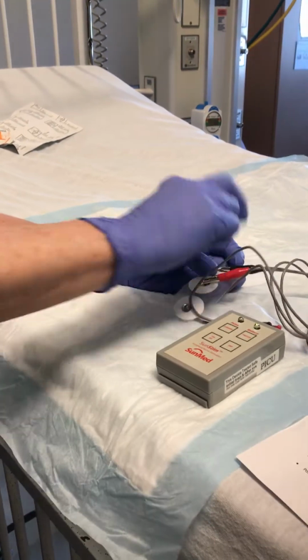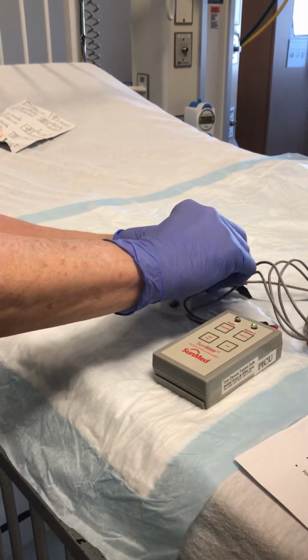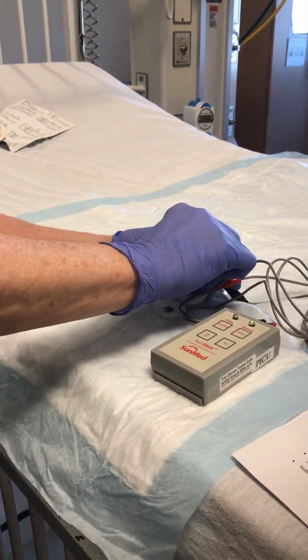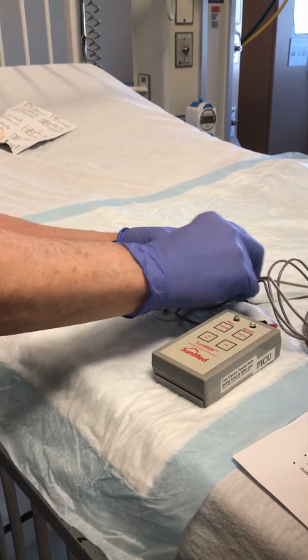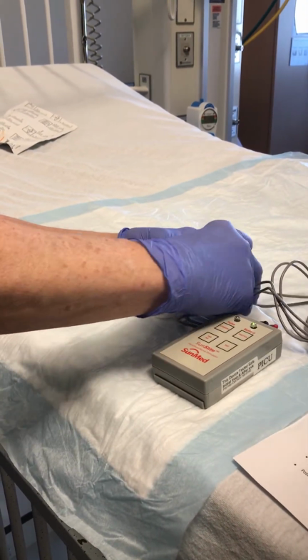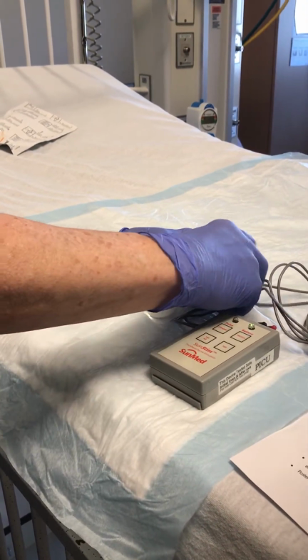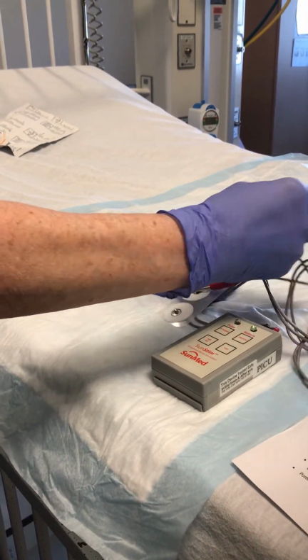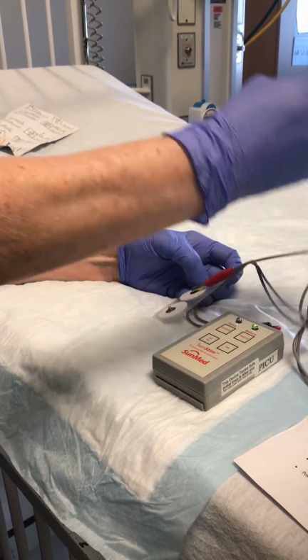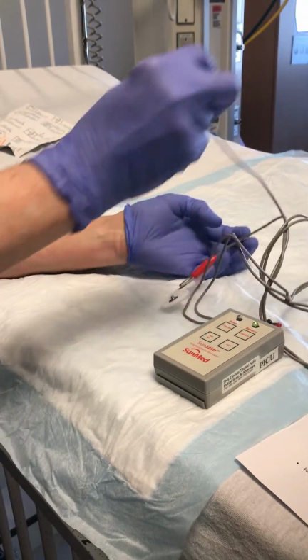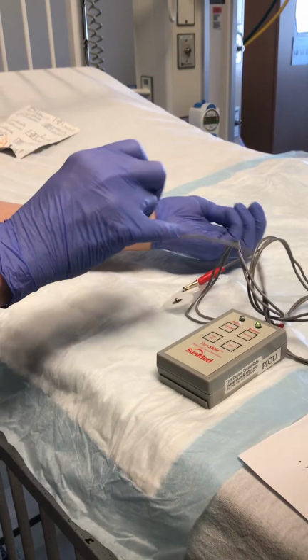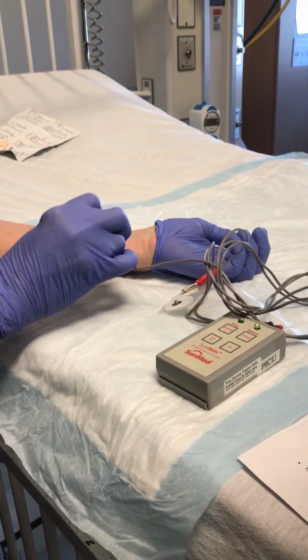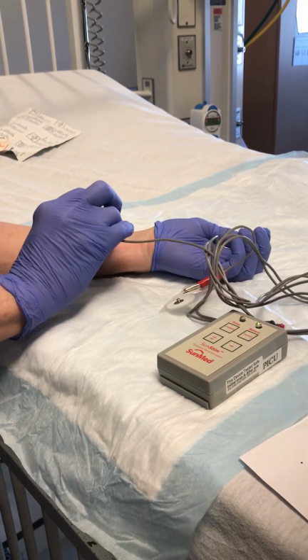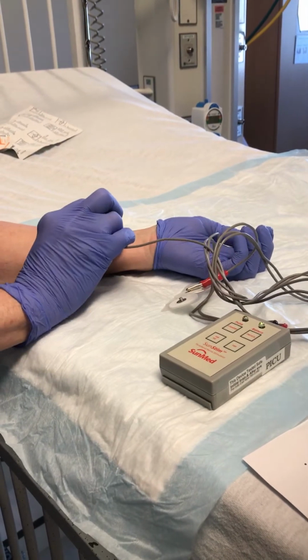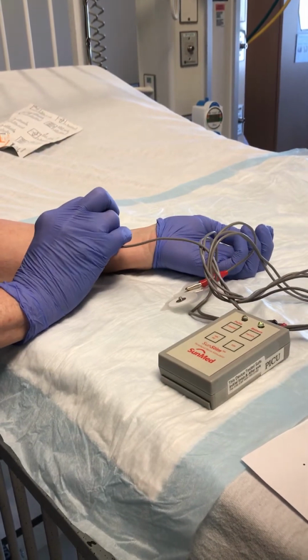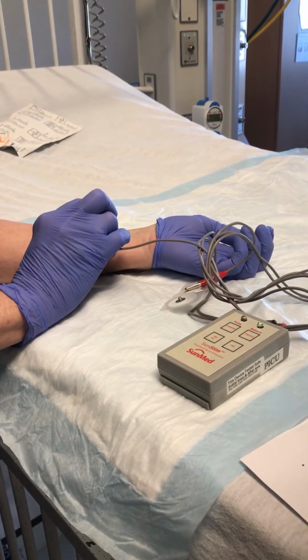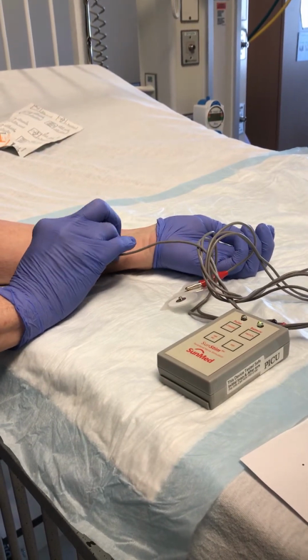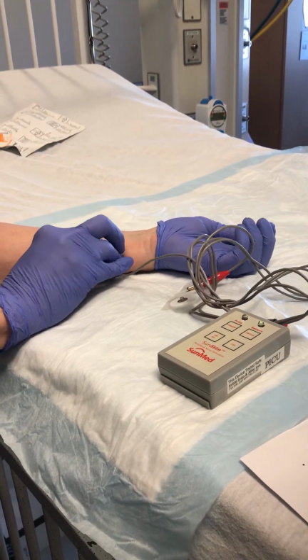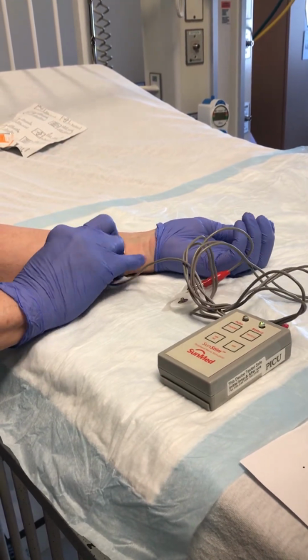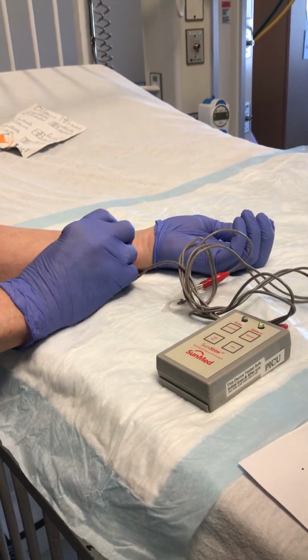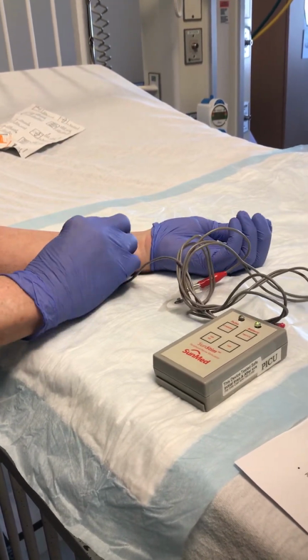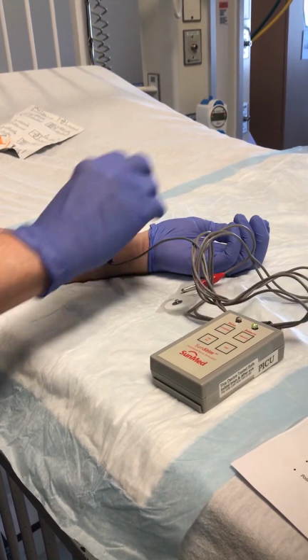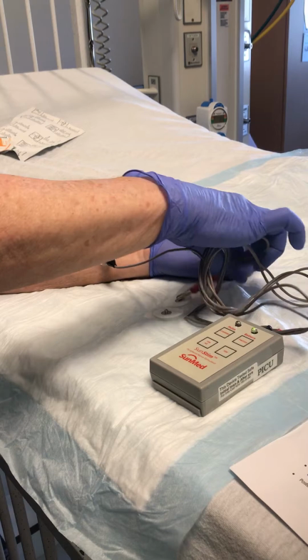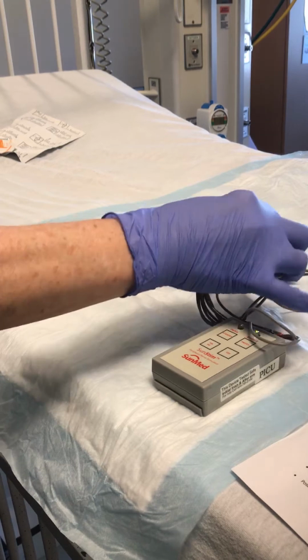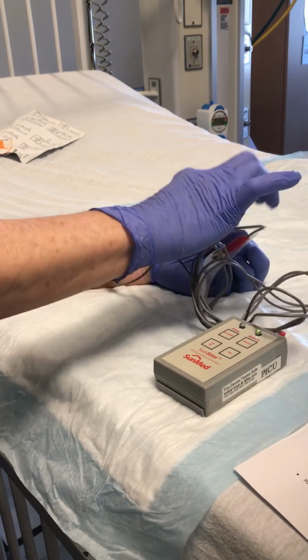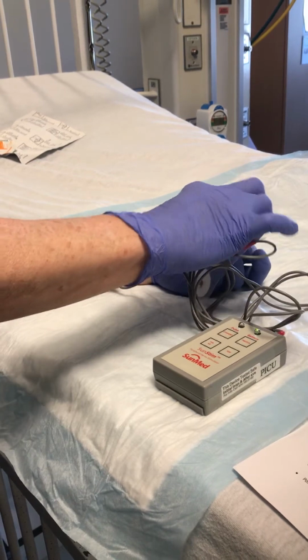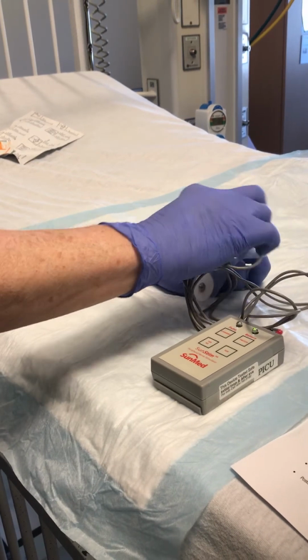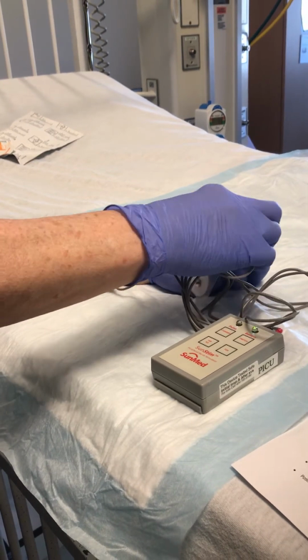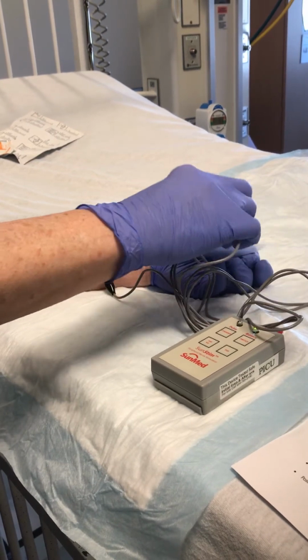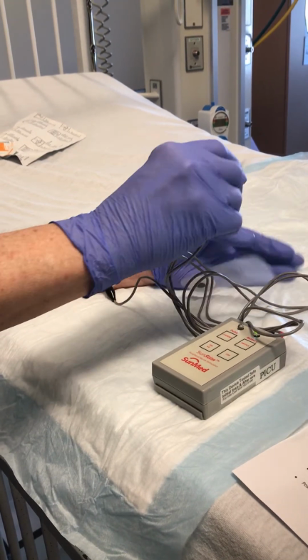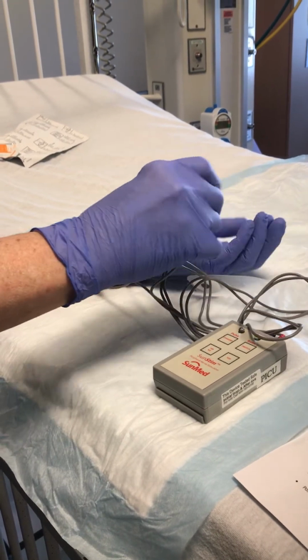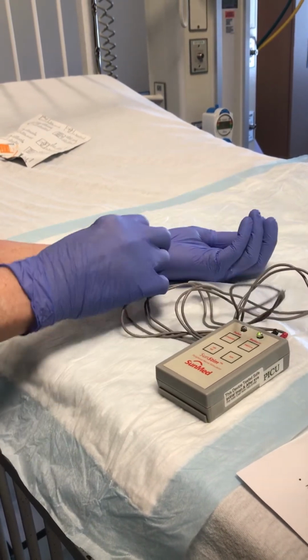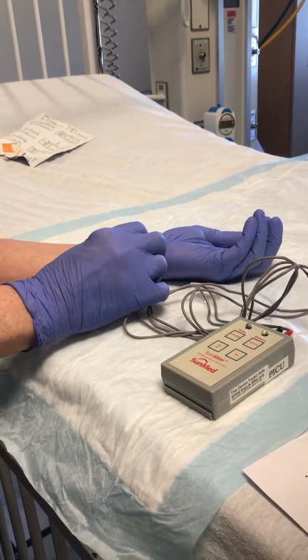The black is the negative and goes distally over the ulnar nerve, and the red is the positive and goes in the fold.